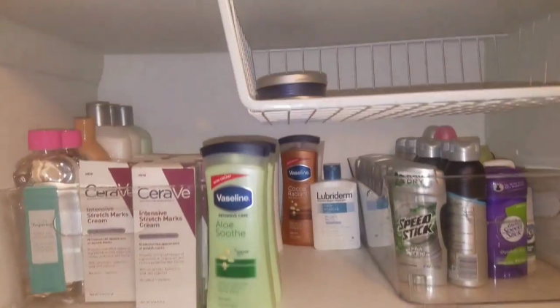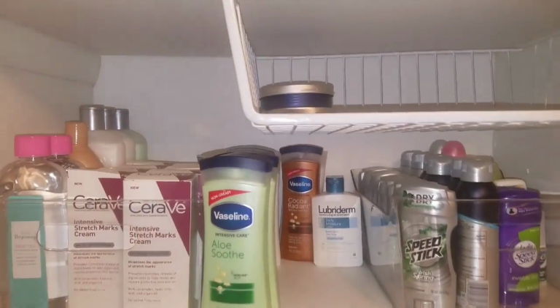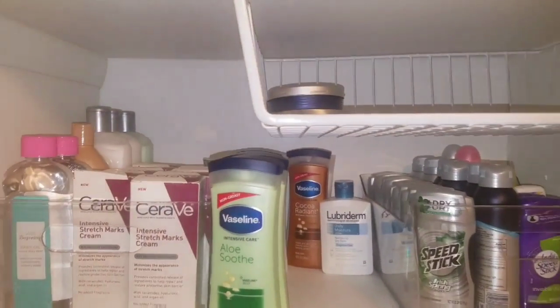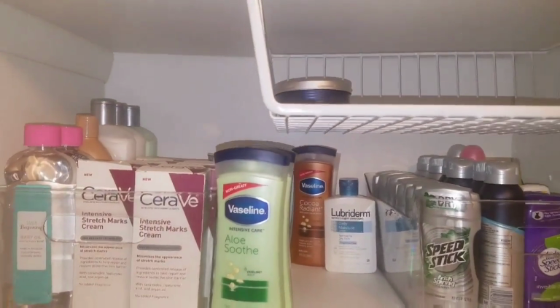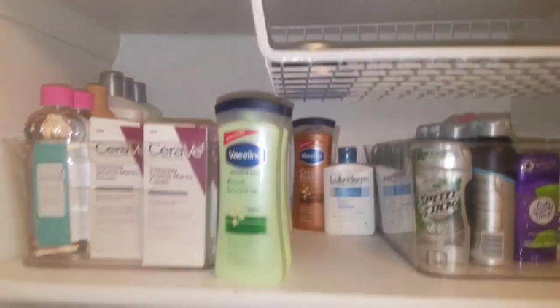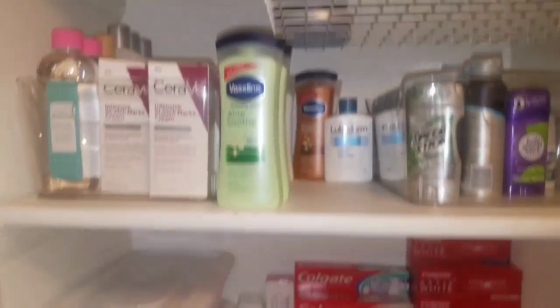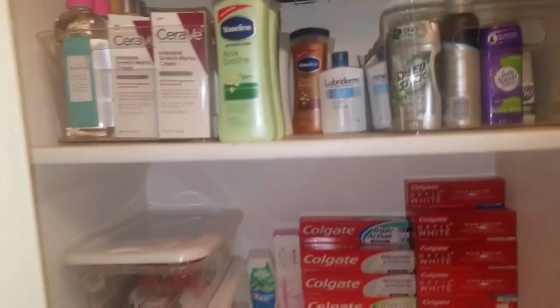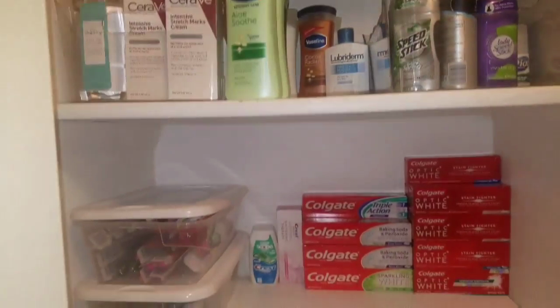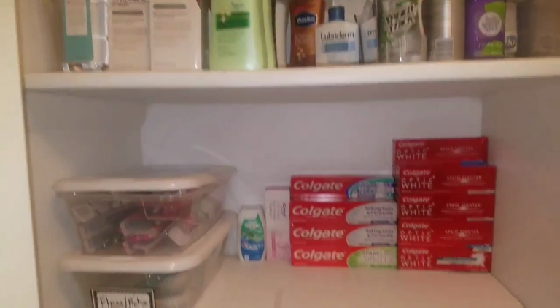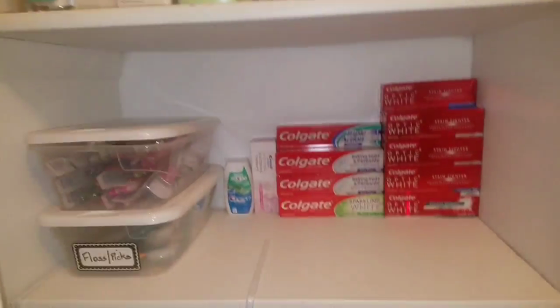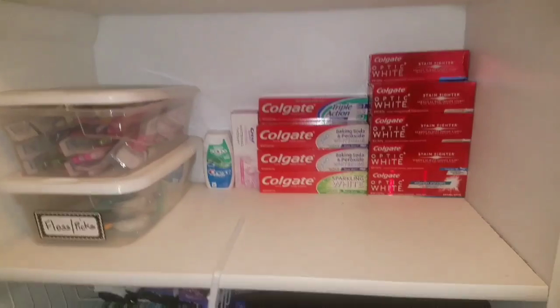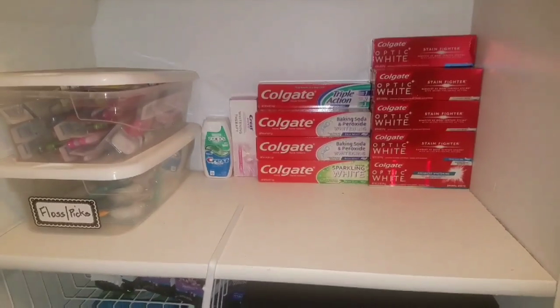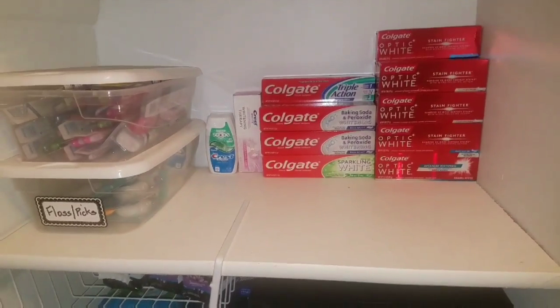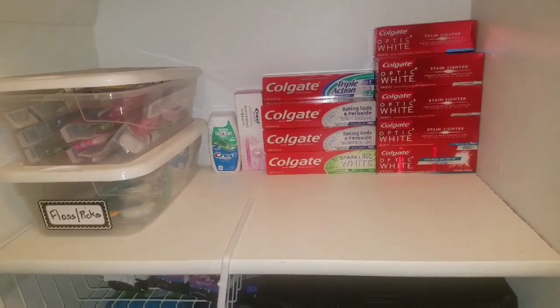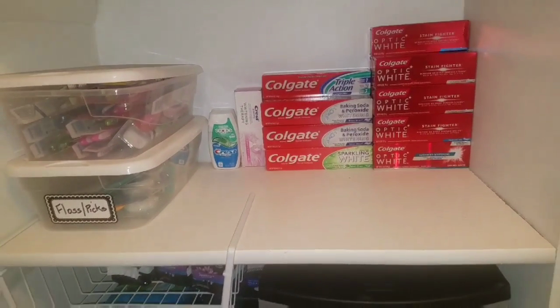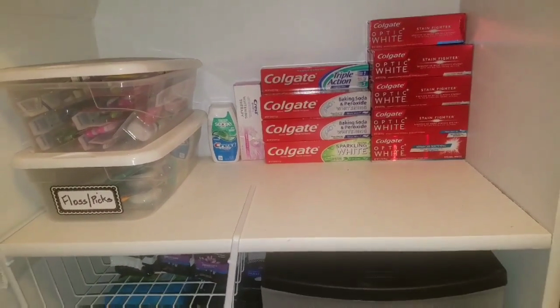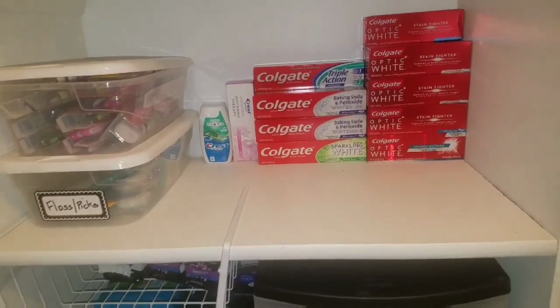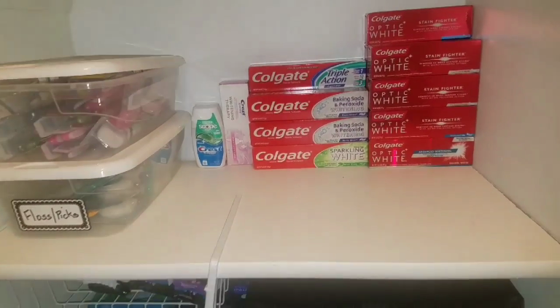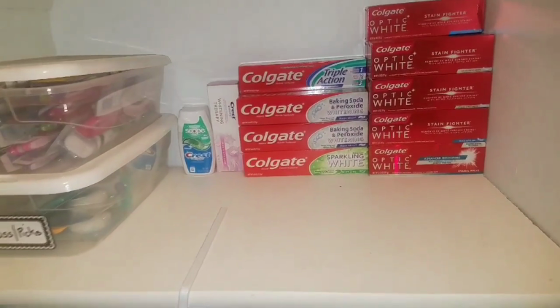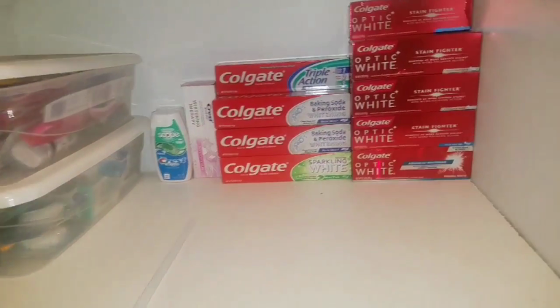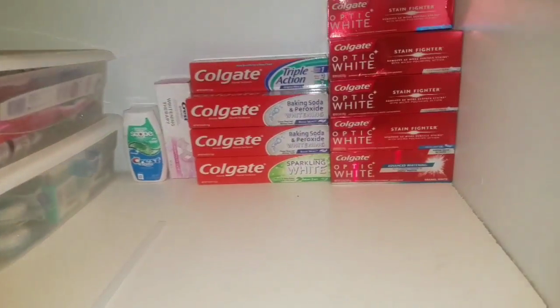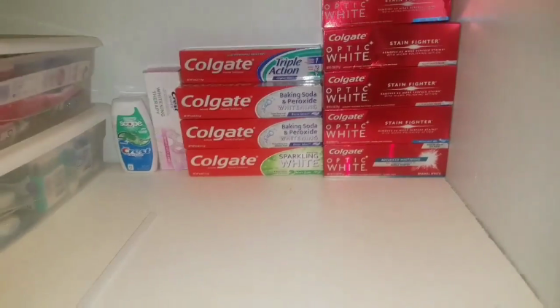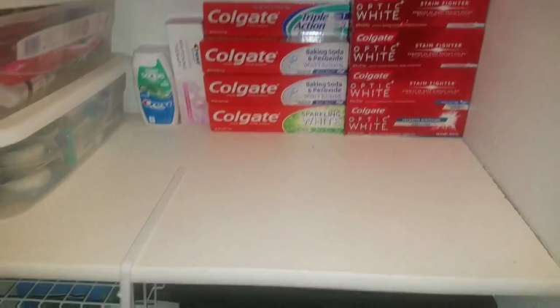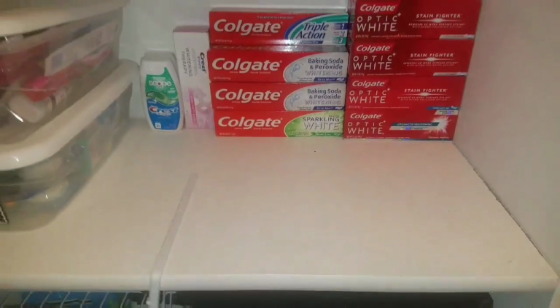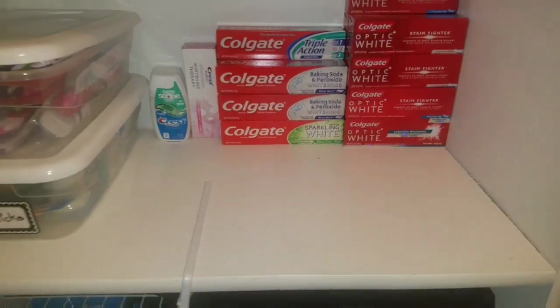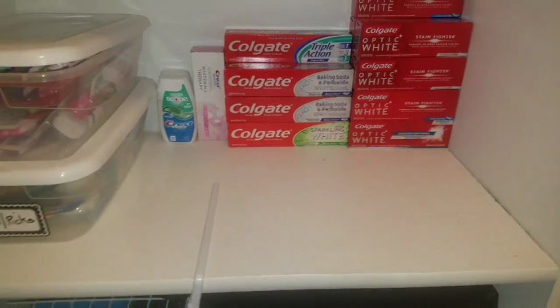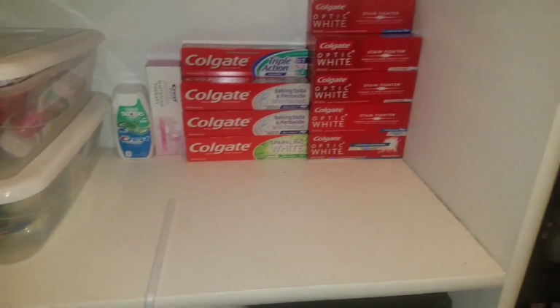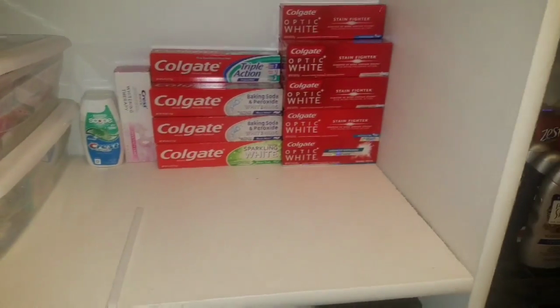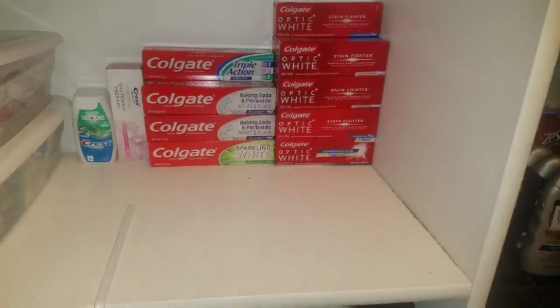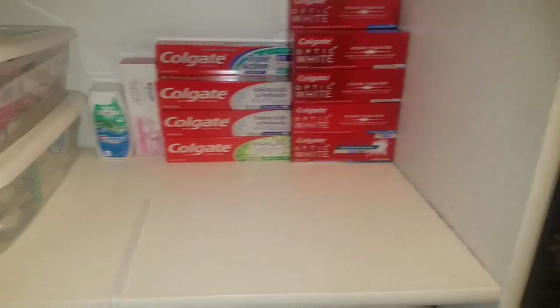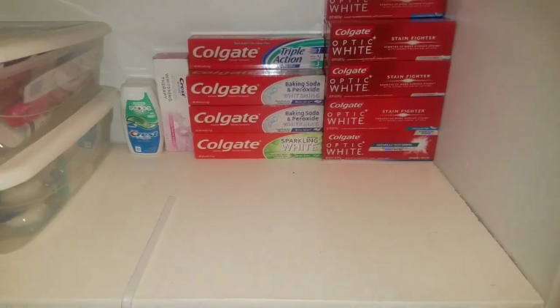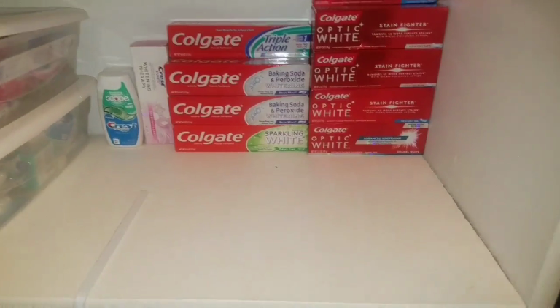Then I have my lotions. And this is the toothpaste and toothbrushes. As you can see I have plenty of room for more.